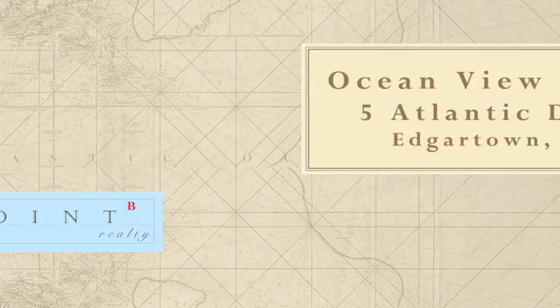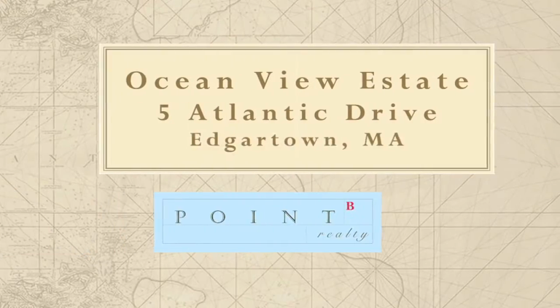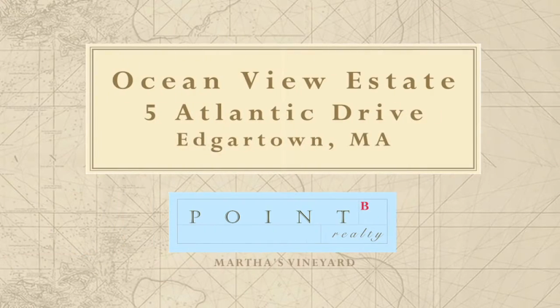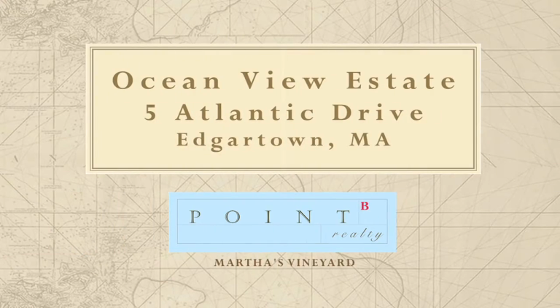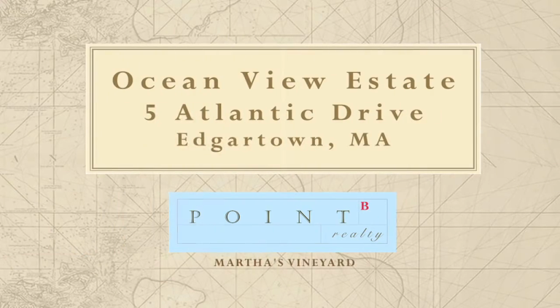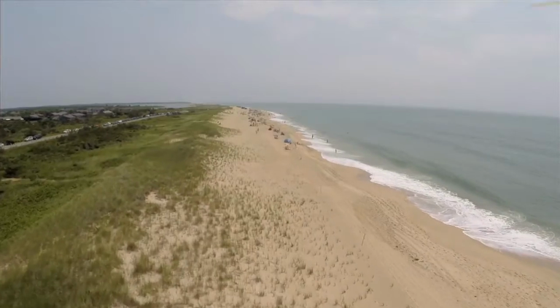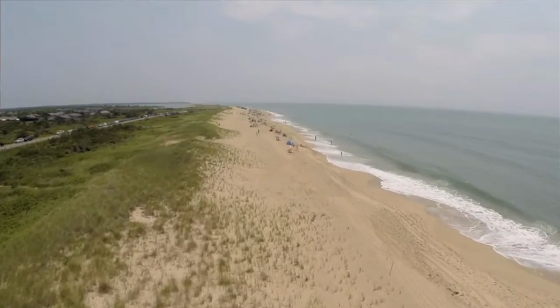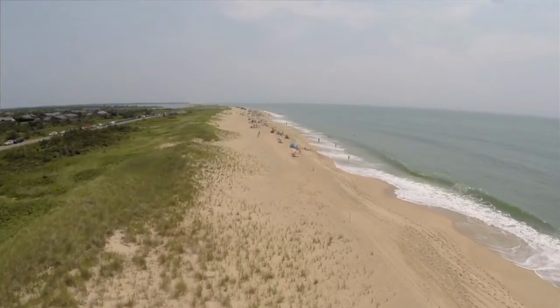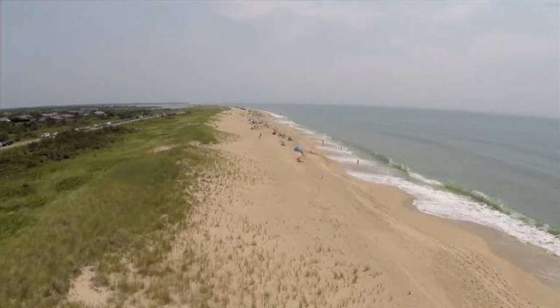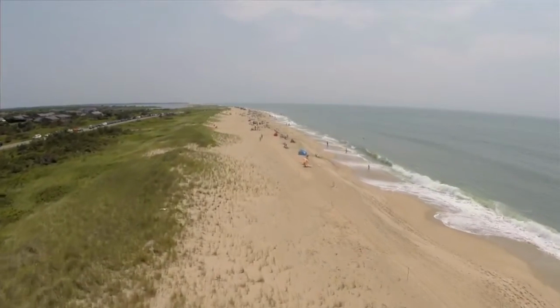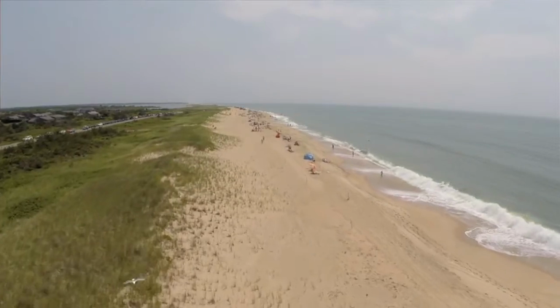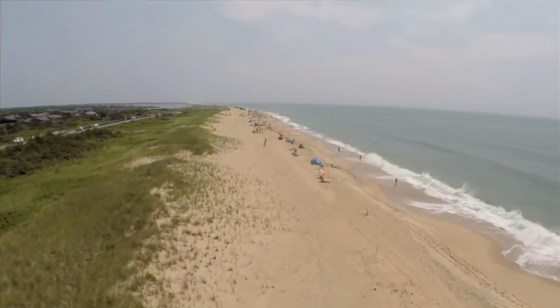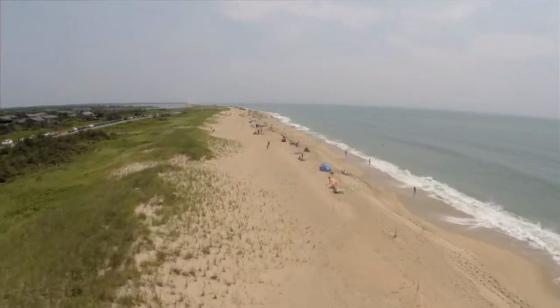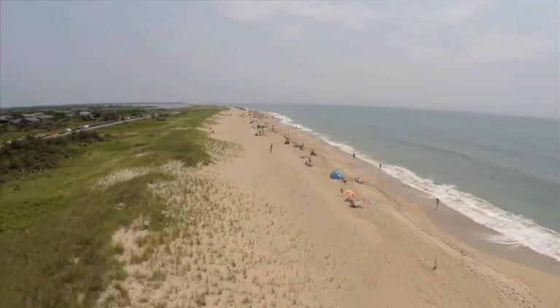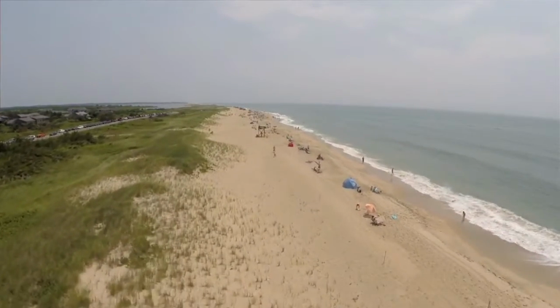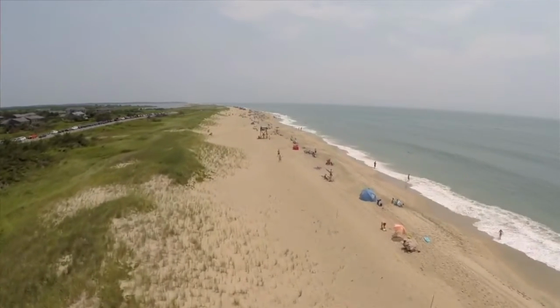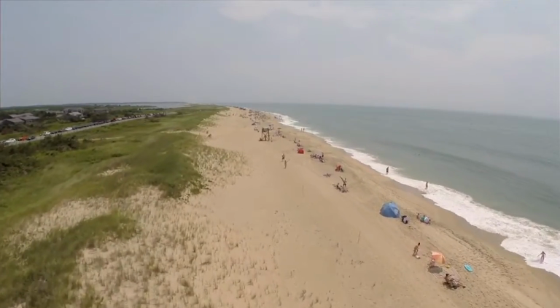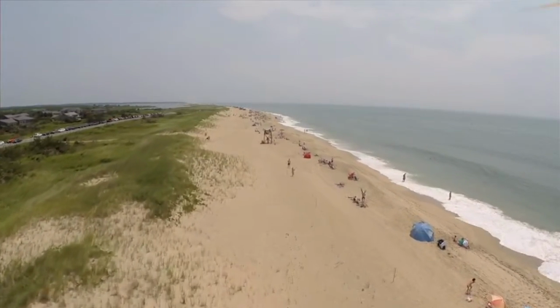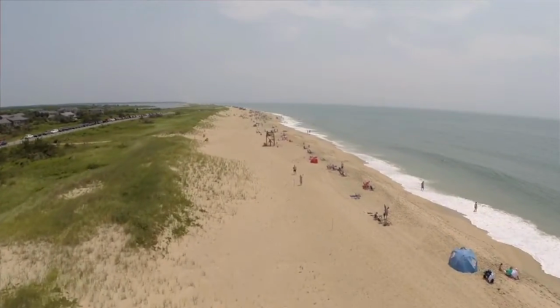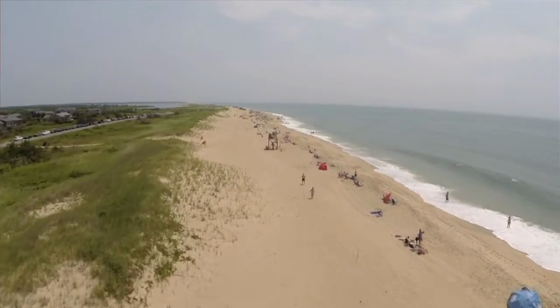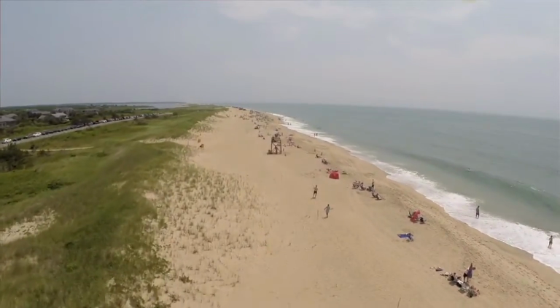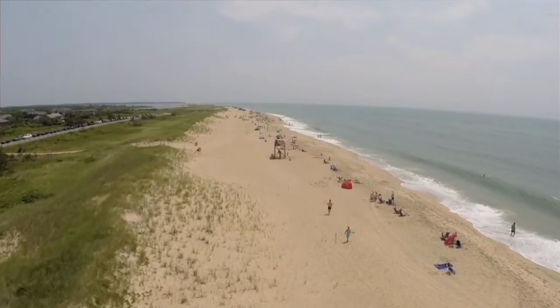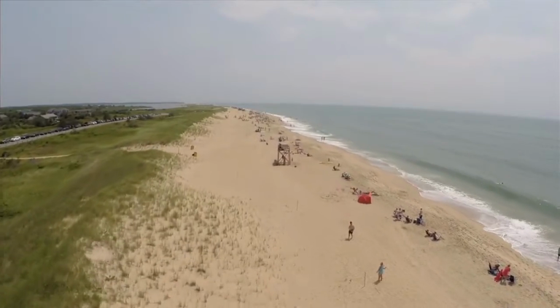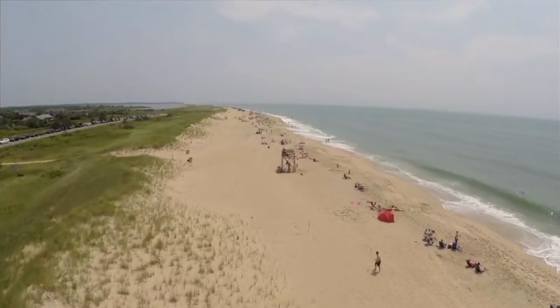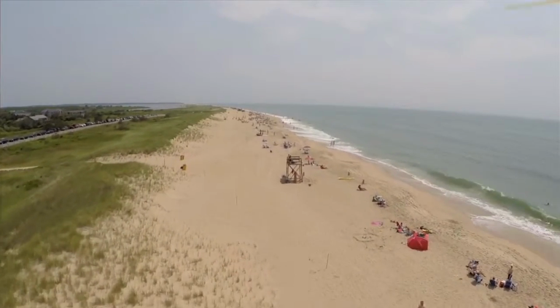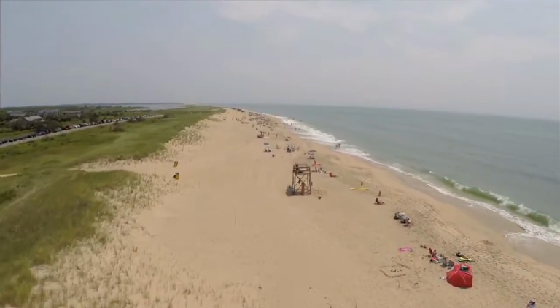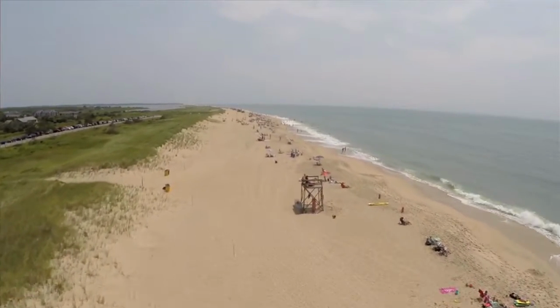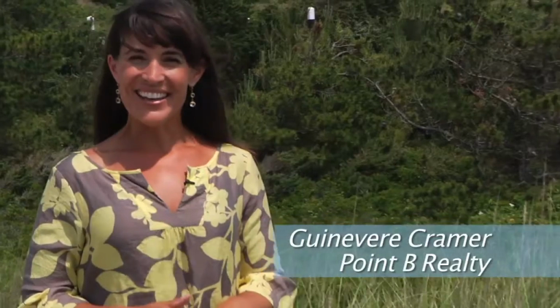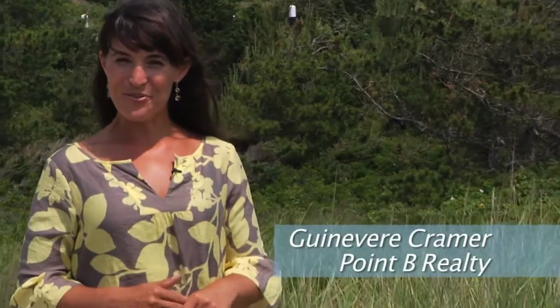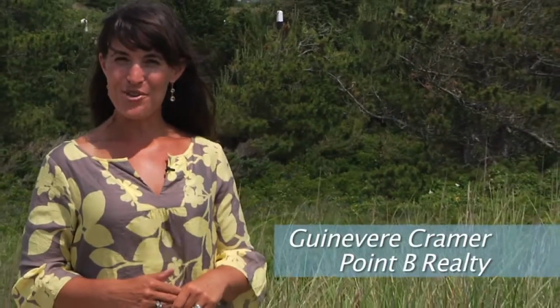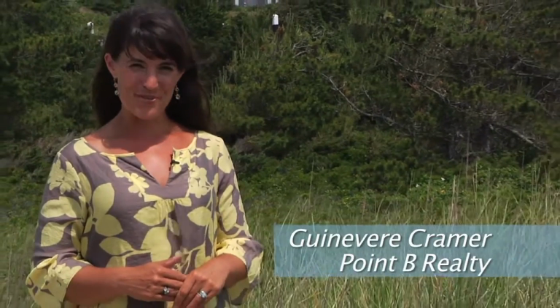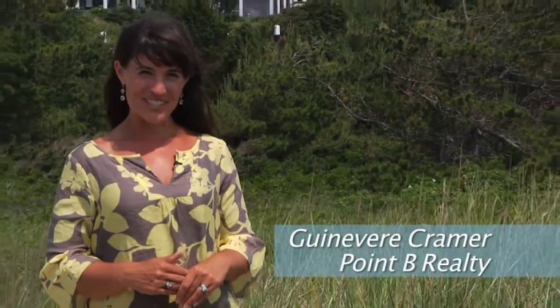It is probably the best known and certainly the most popular beach on Martha's Vineyard — South Beach — with its multi-mile stretch of sand and surf, runs along the picturesque south shore of Edgartown in the highly desirable Katama area. Hi, I'm Guinevere Kramer with Point B Realty.